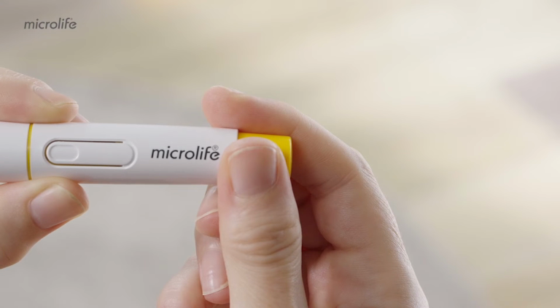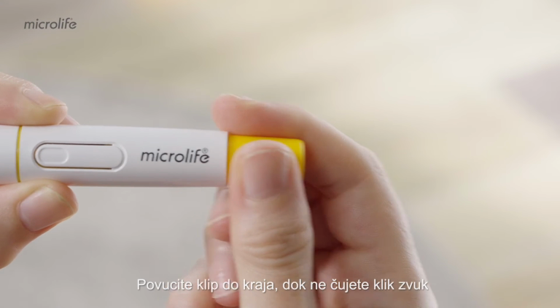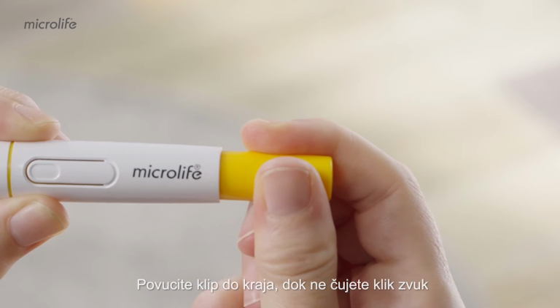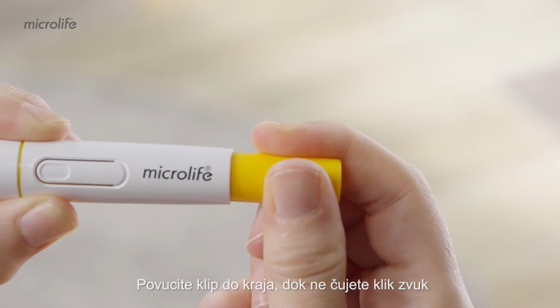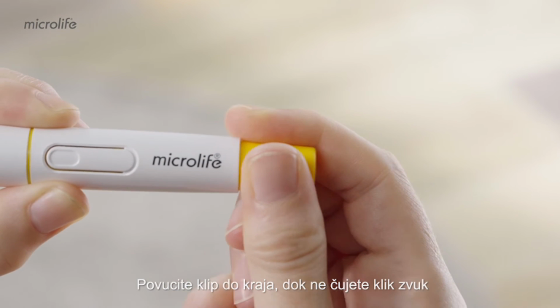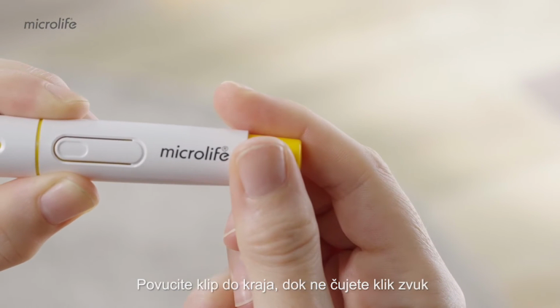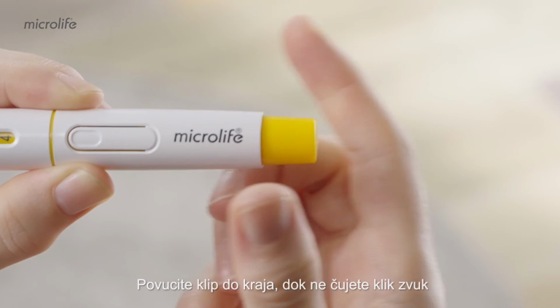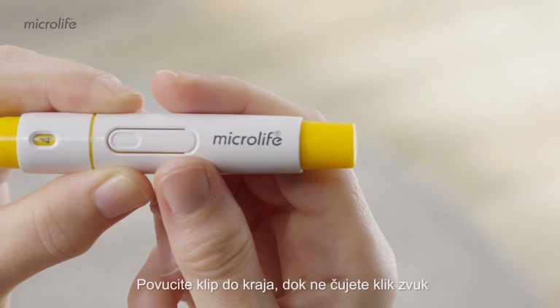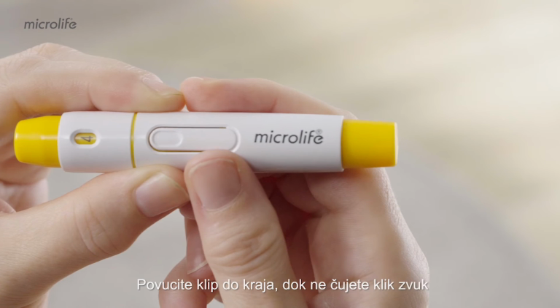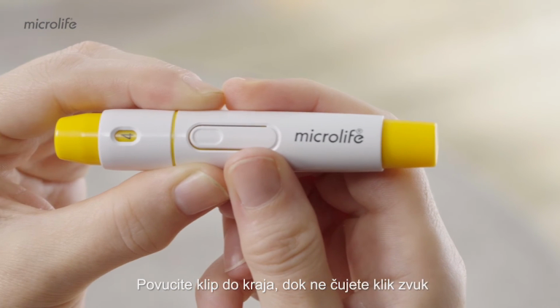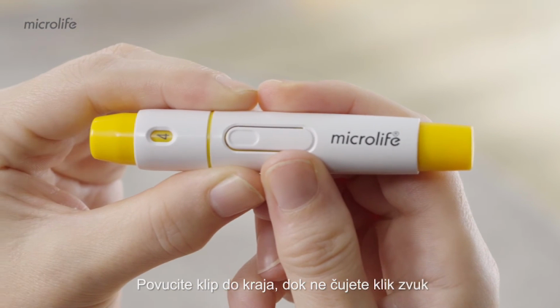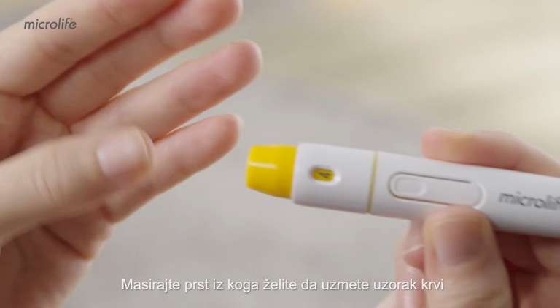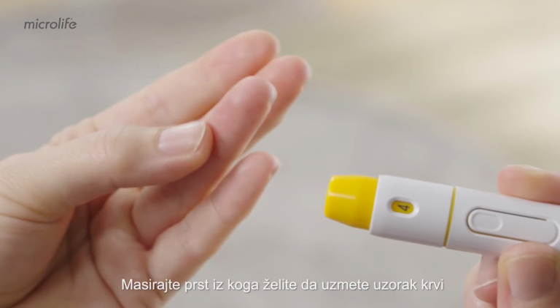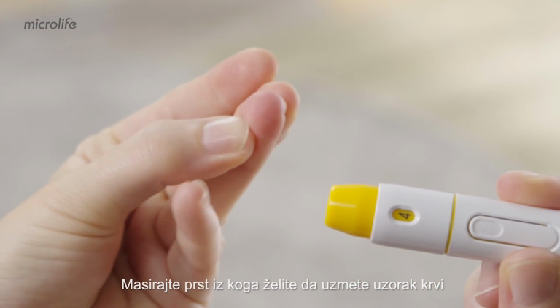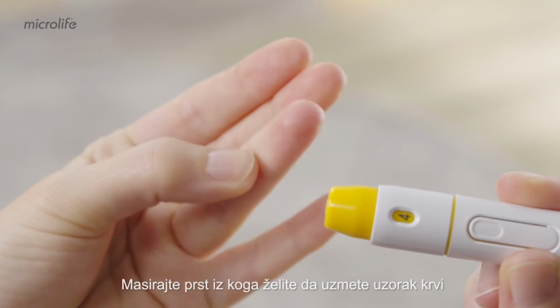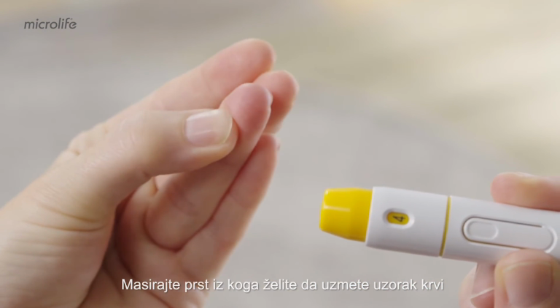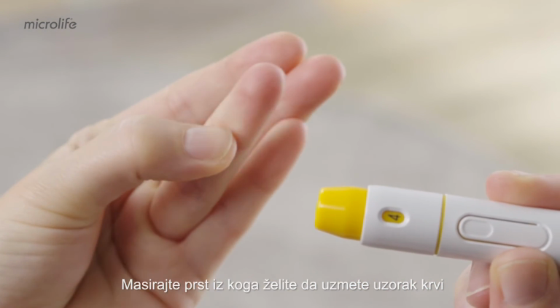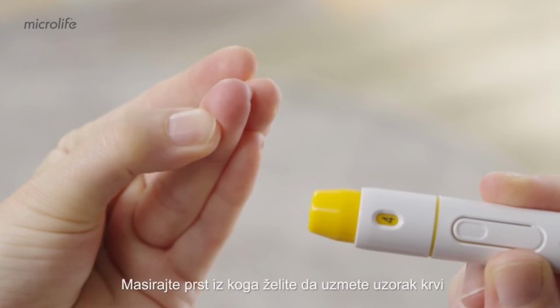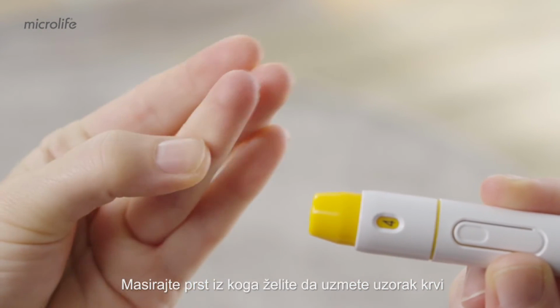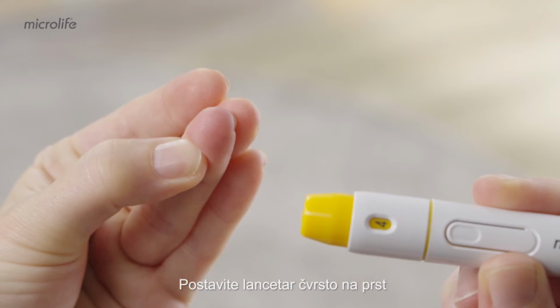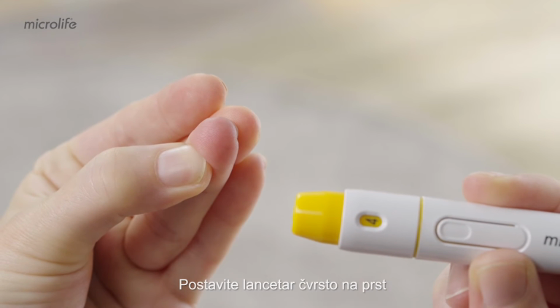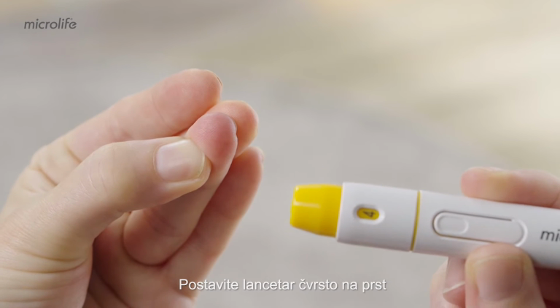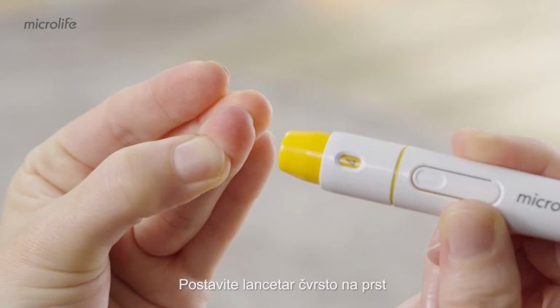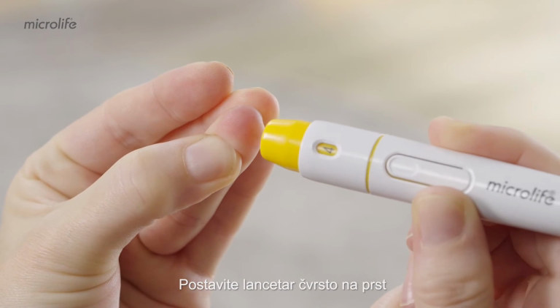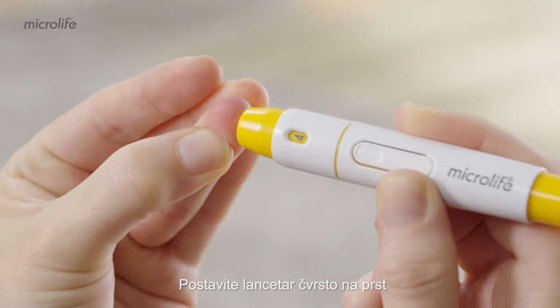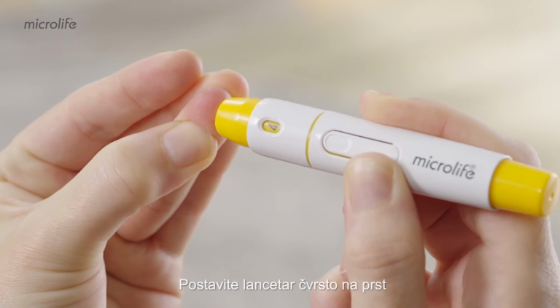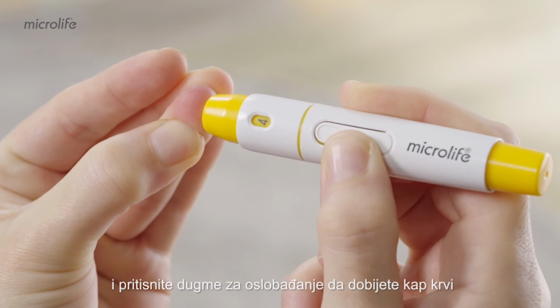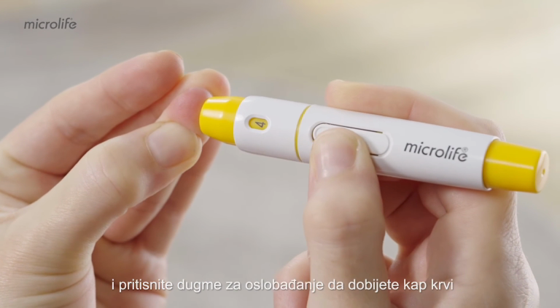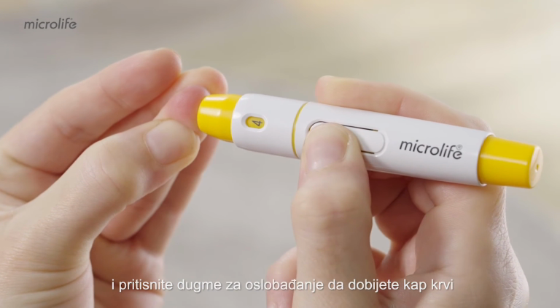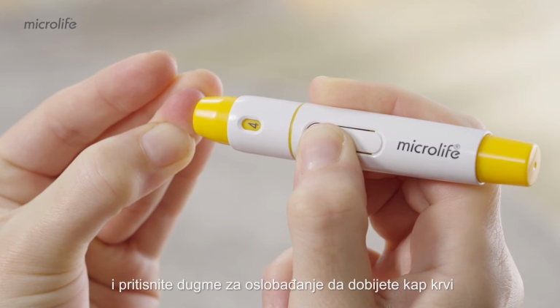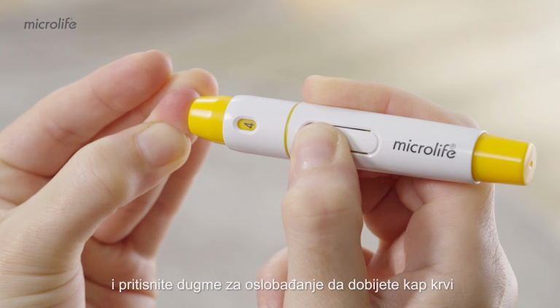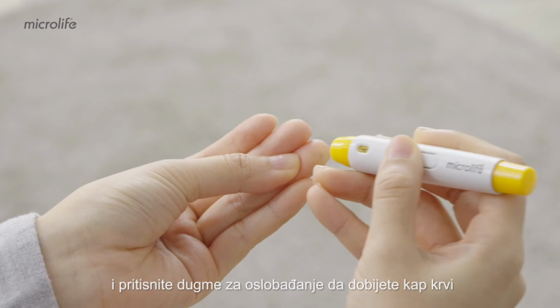Pull the plunger all the way down until a click sound is heard. Massage the finger you want to take the blood sample from. Hold the lancing device firmly against the finger and press the release button to get a drop of blood.